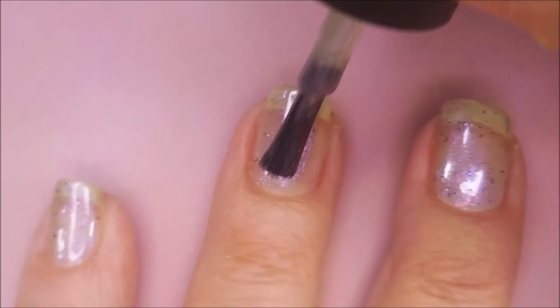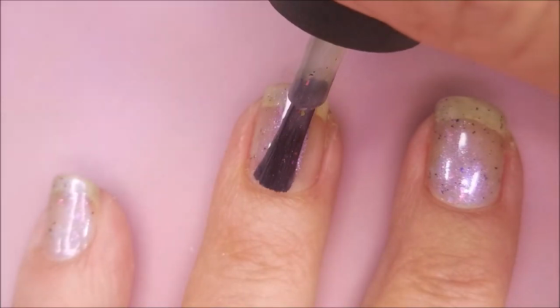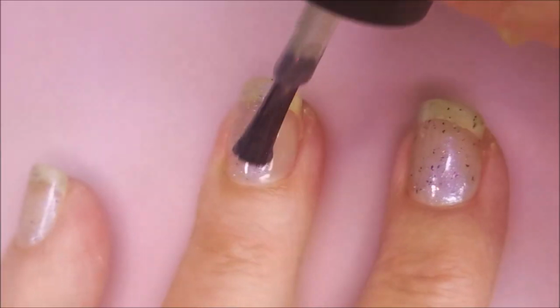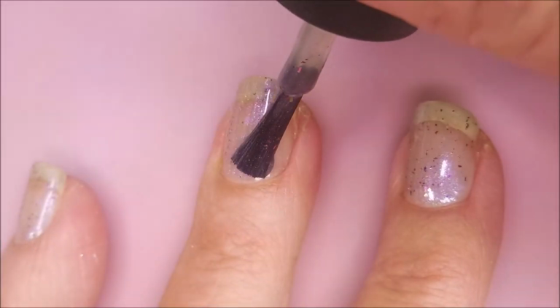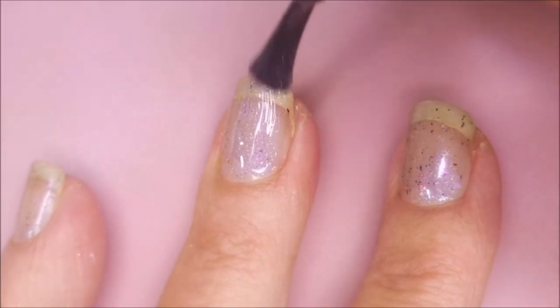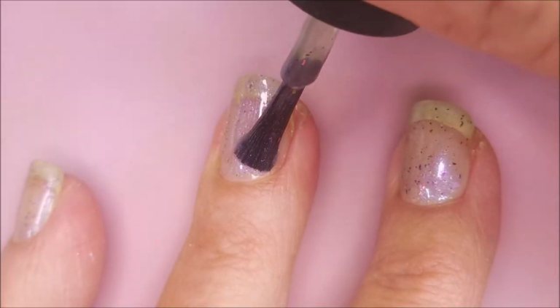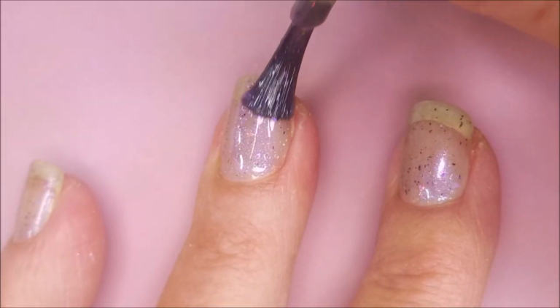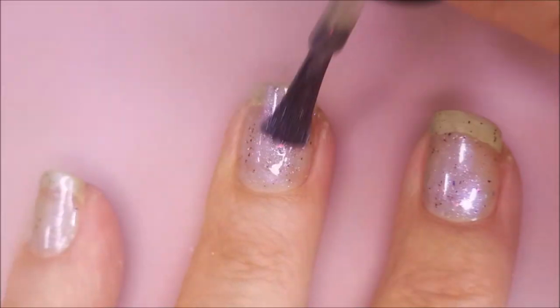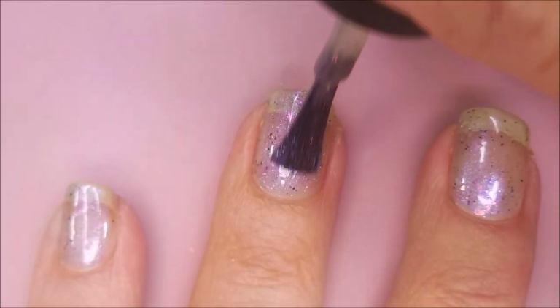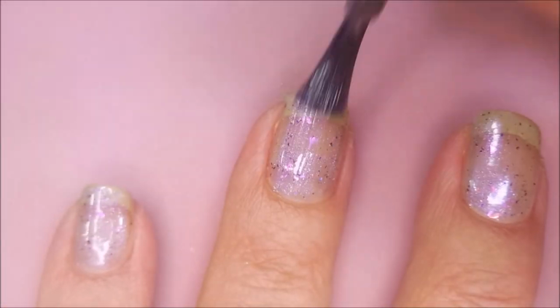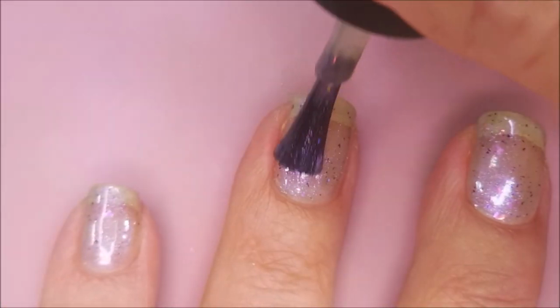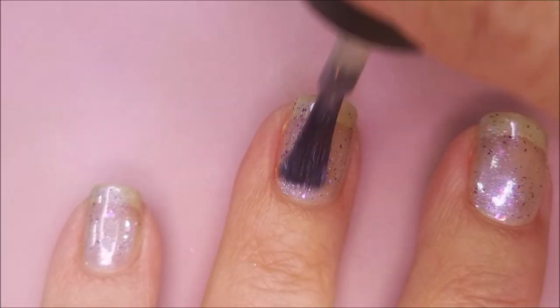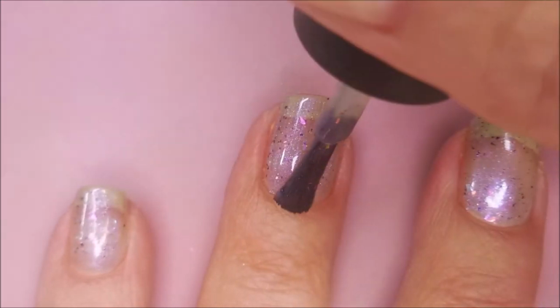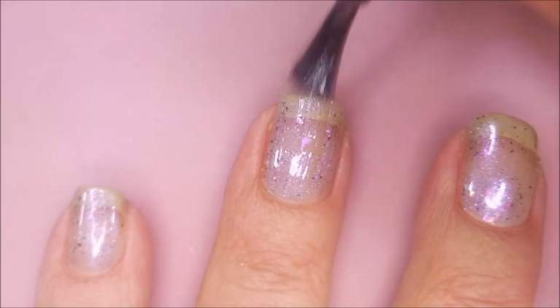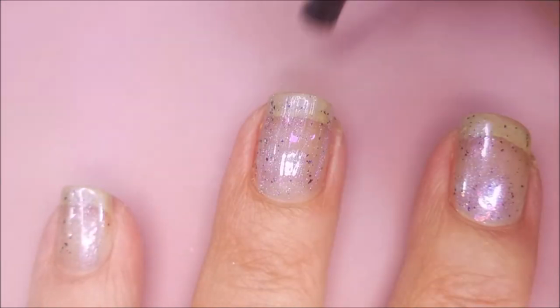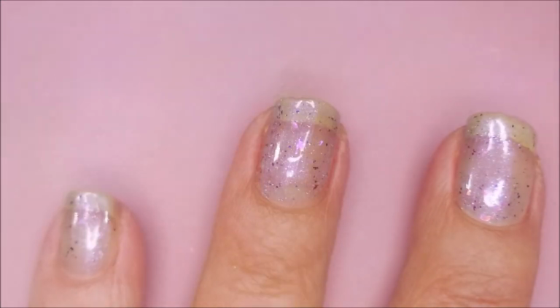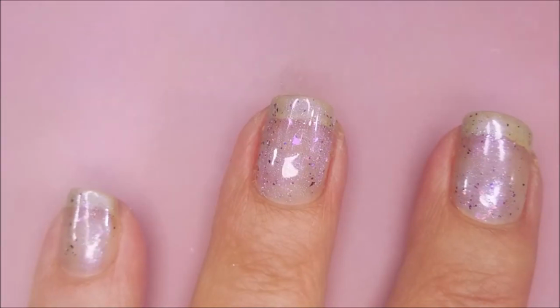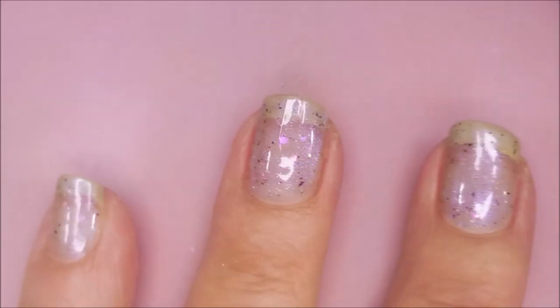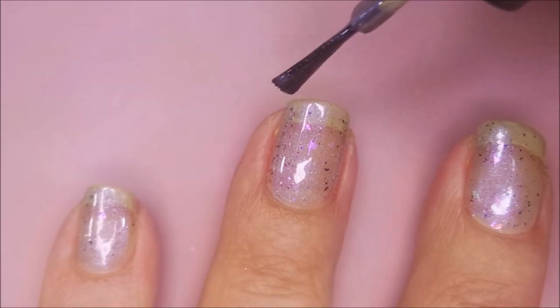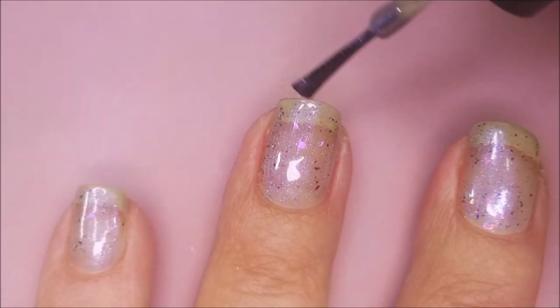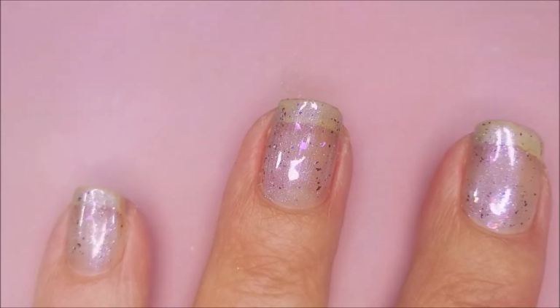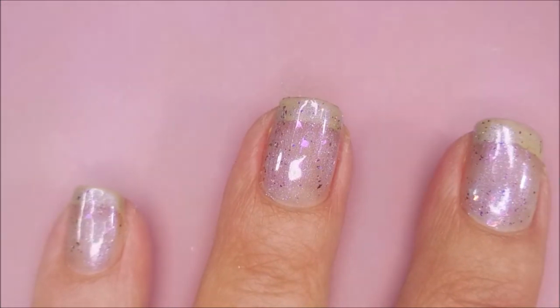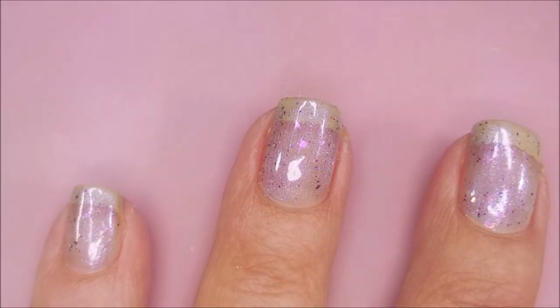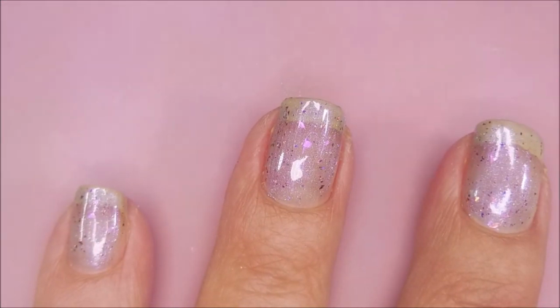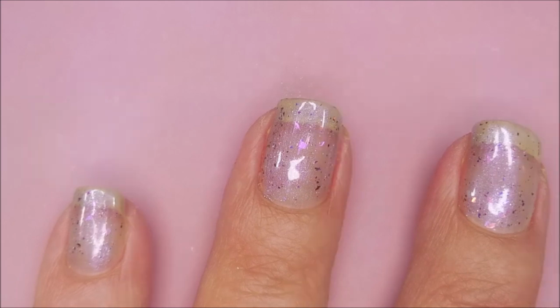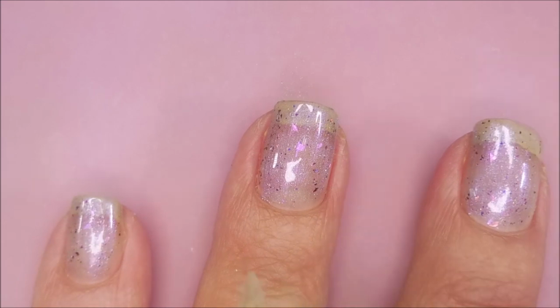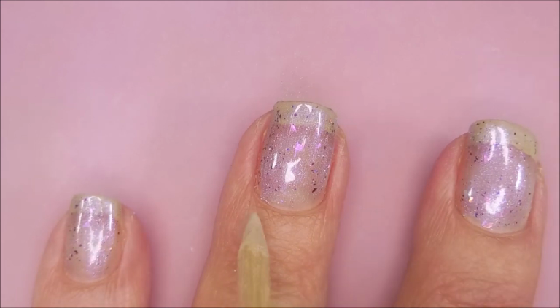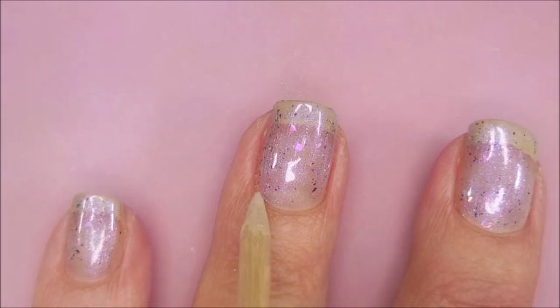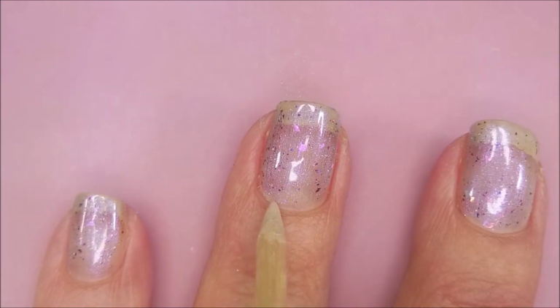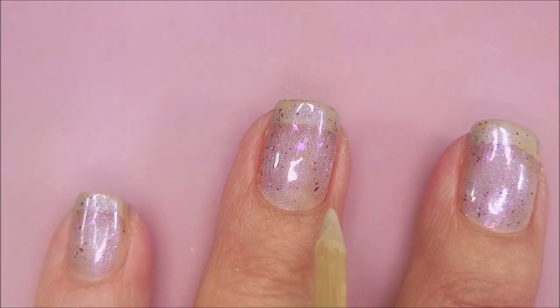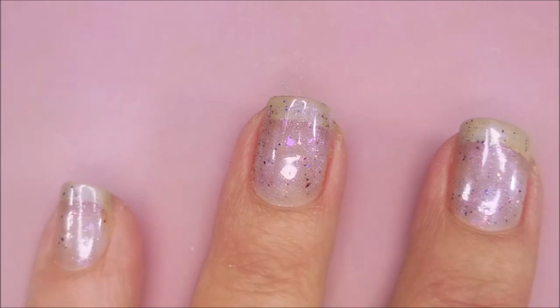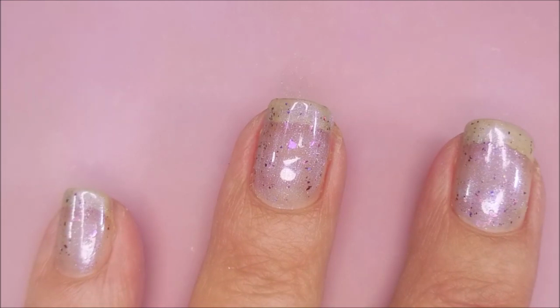It's got that real shine factor, that glow, that bling. Loving it. So the first coat's gone on real smooth. It's a little sheer, but nothing crazy. And I don't mind doing coats.